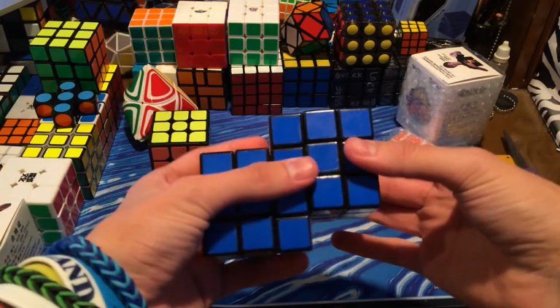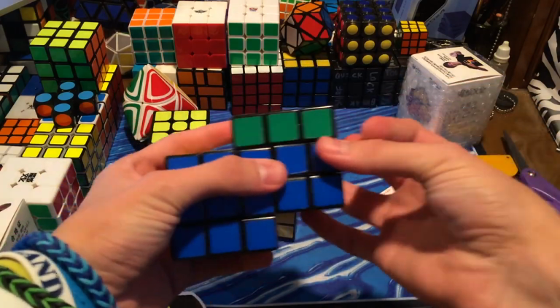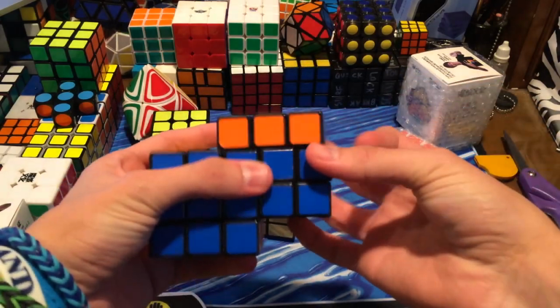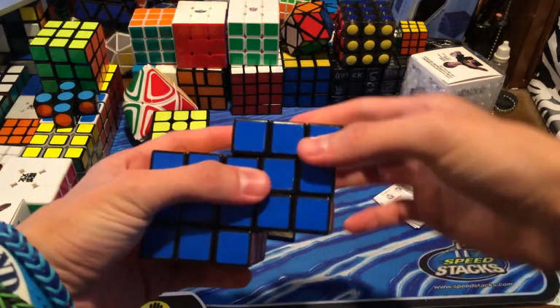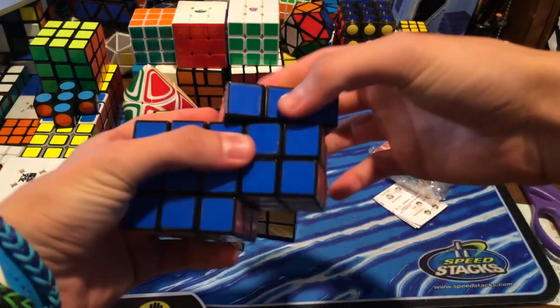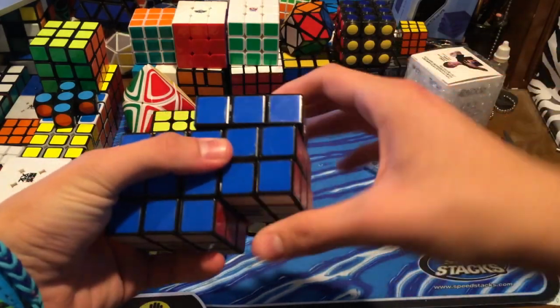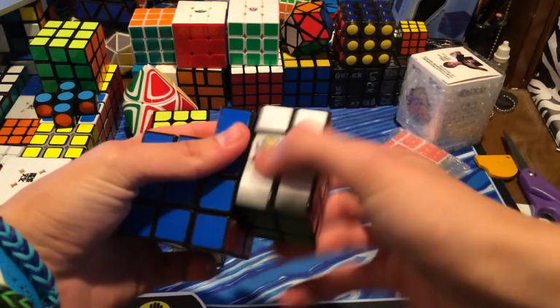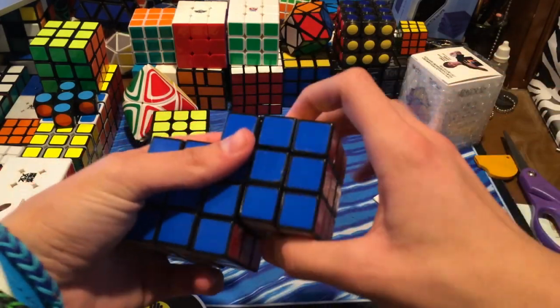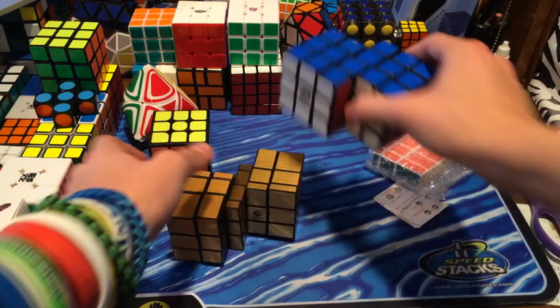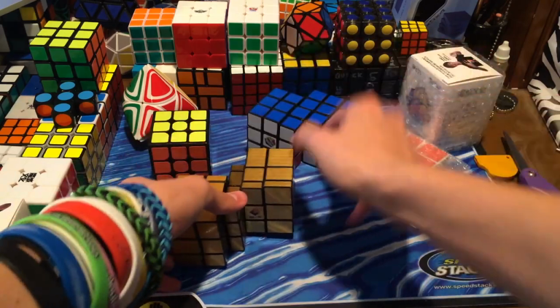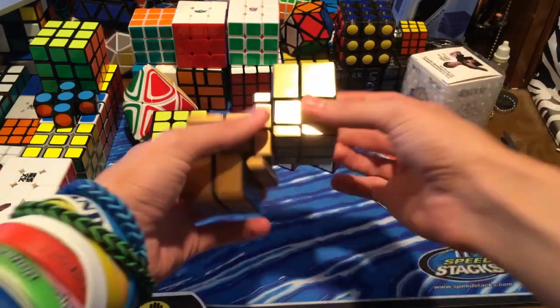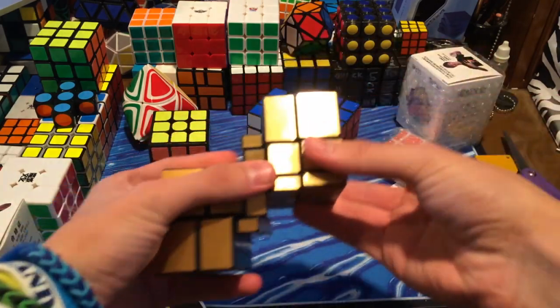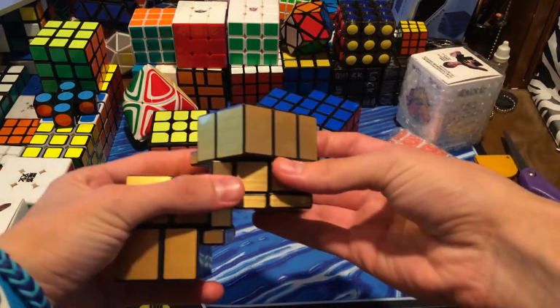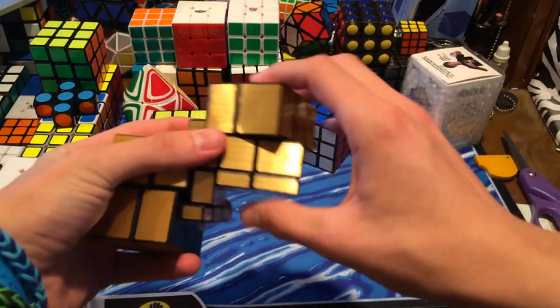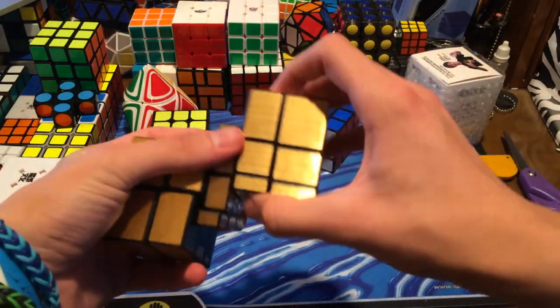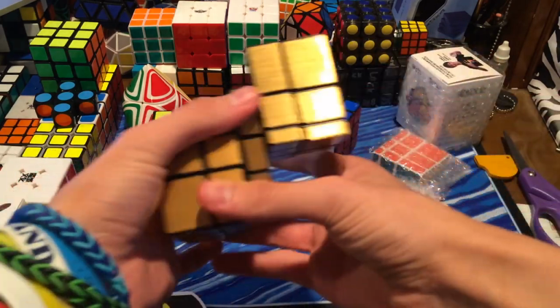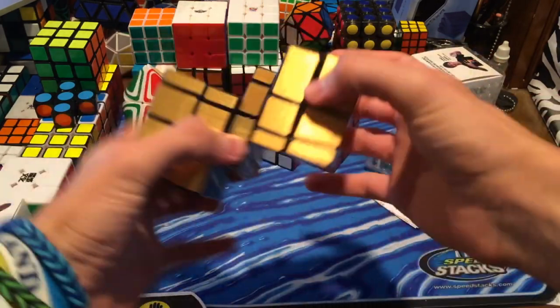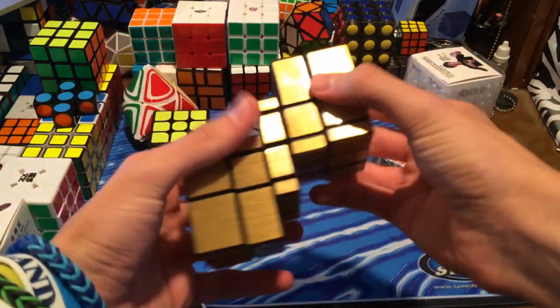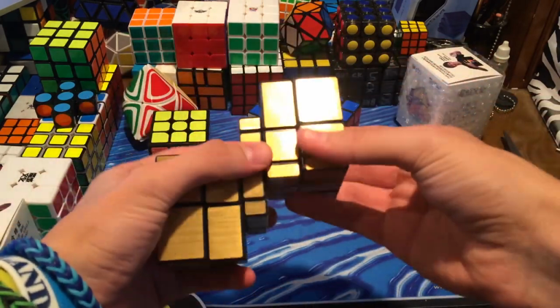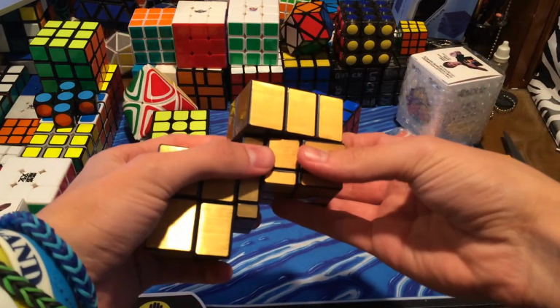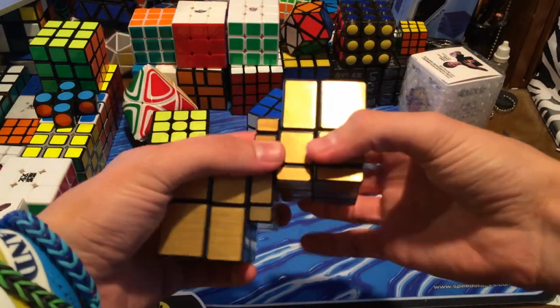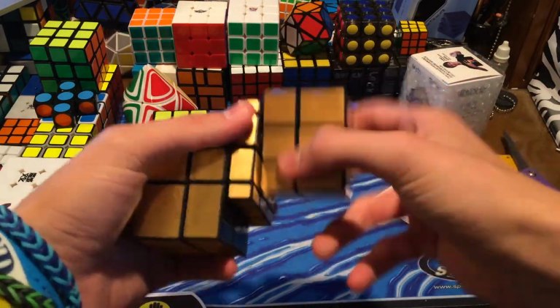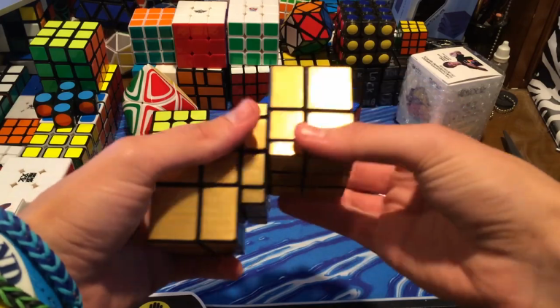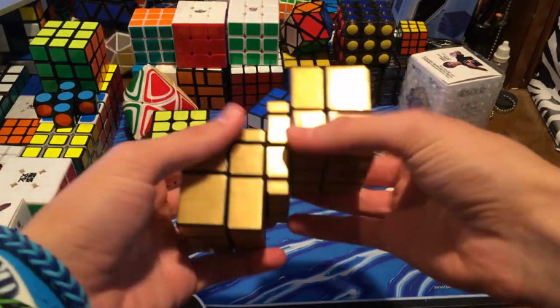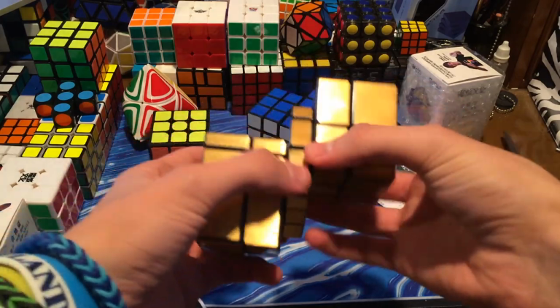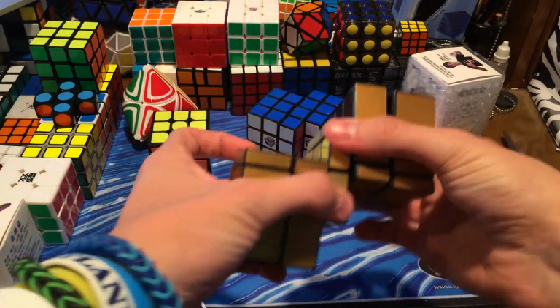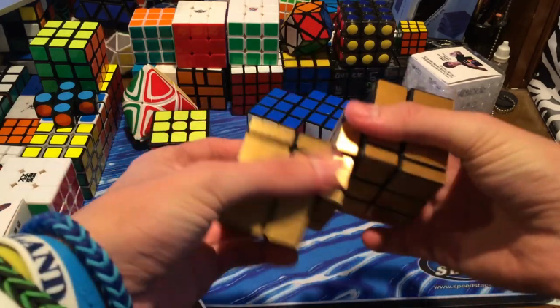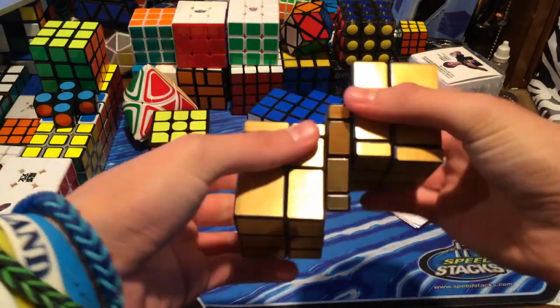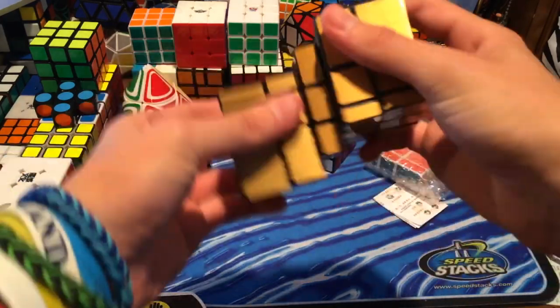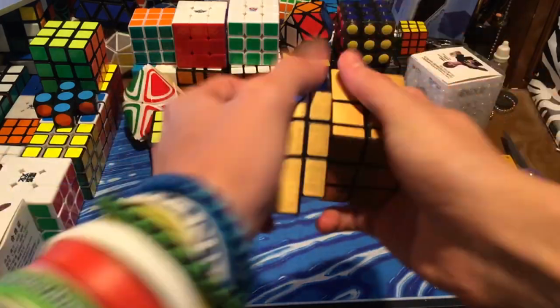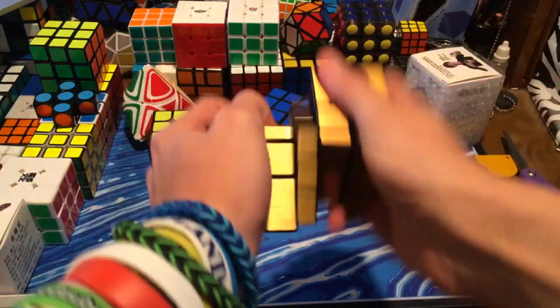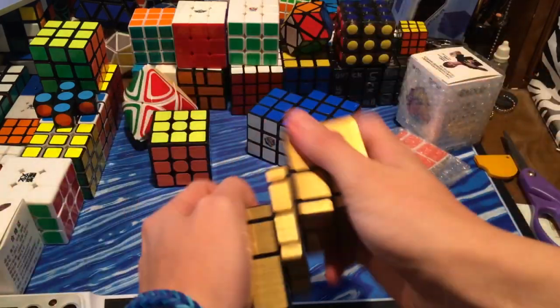It turns like that — it has the top layer and then the RW. So here it has the top layer, RW, and then flip it around: top layer, RW. And then the middle one is bandaged.